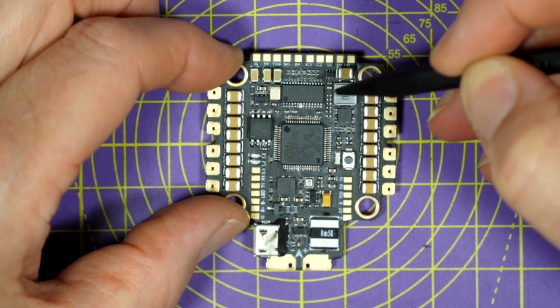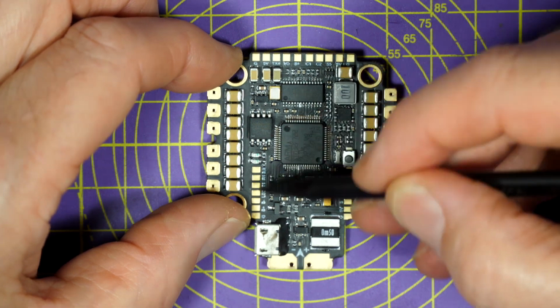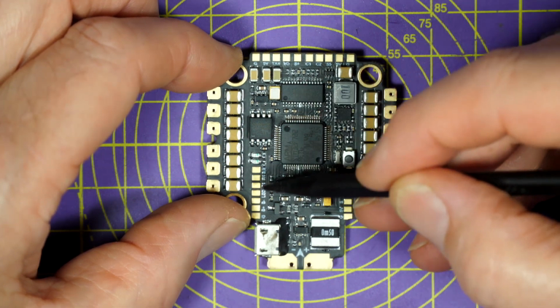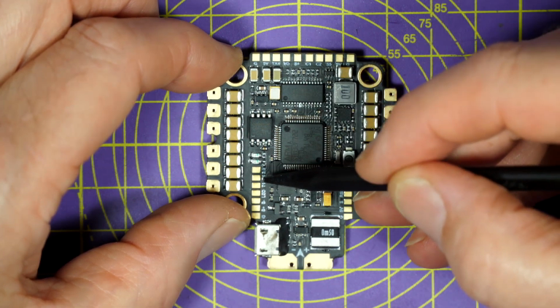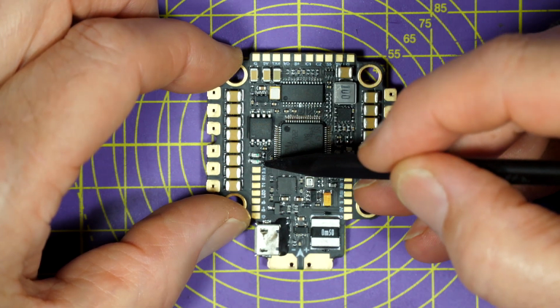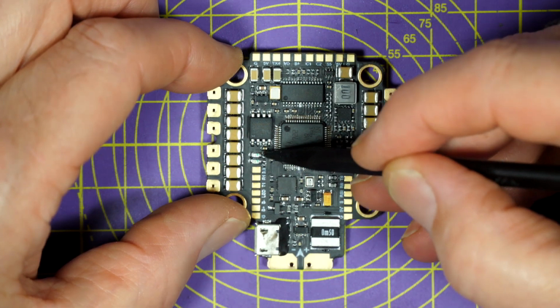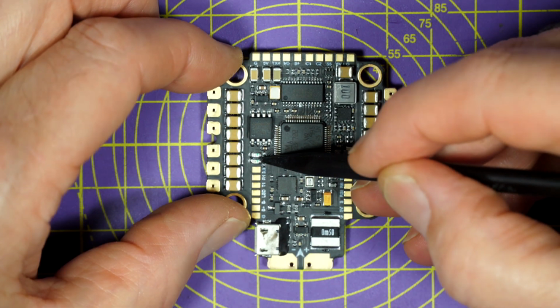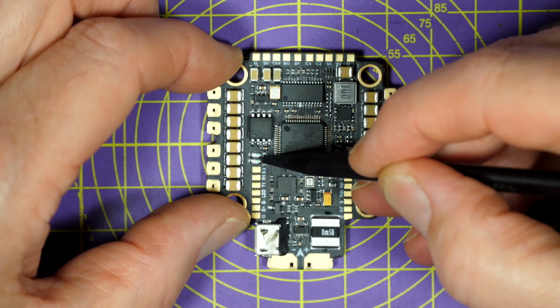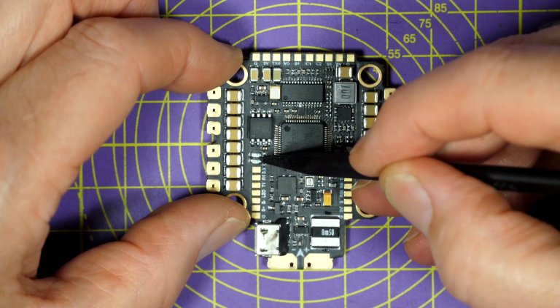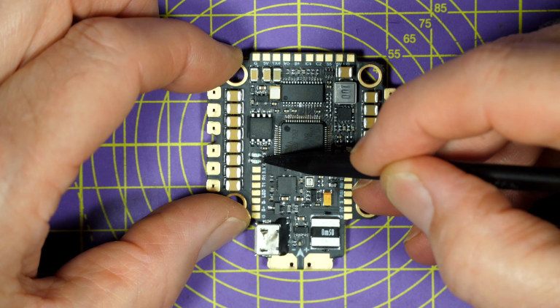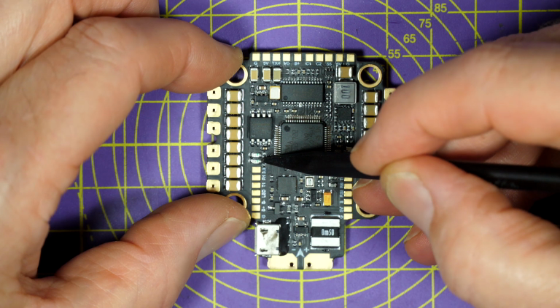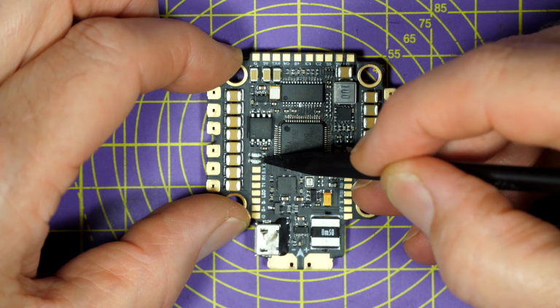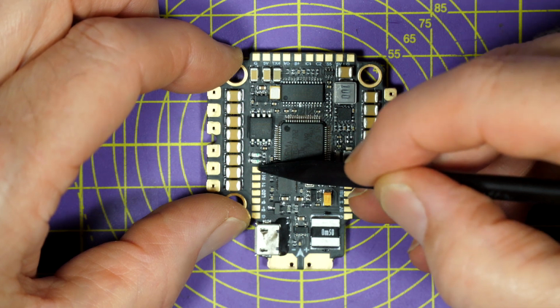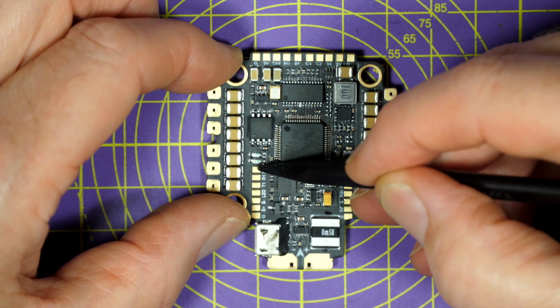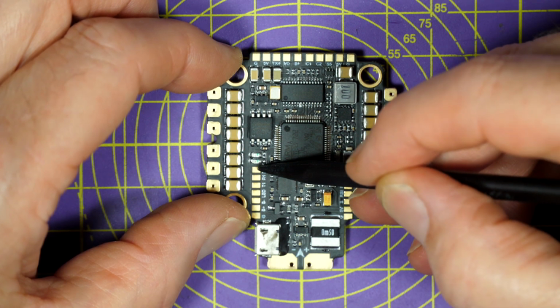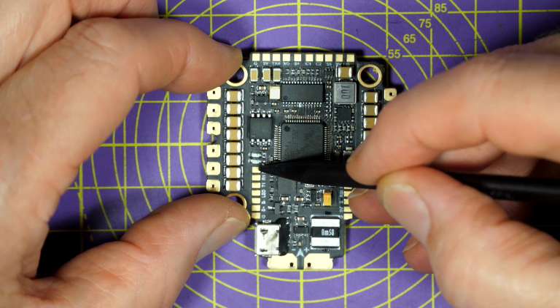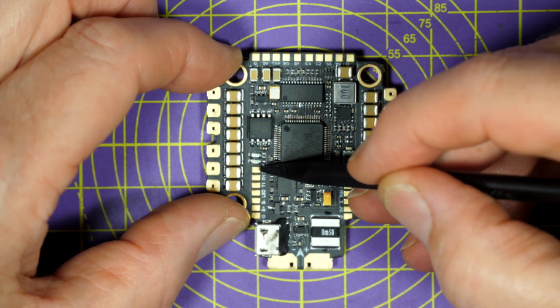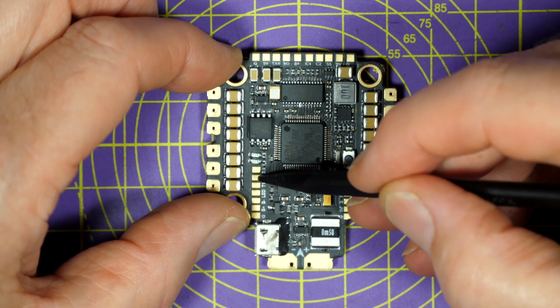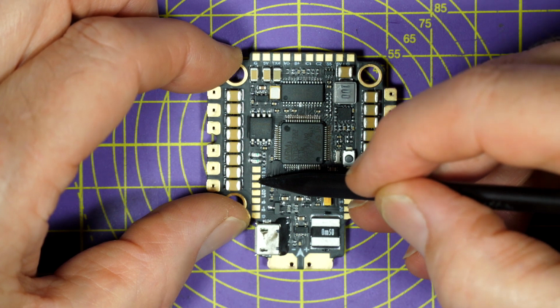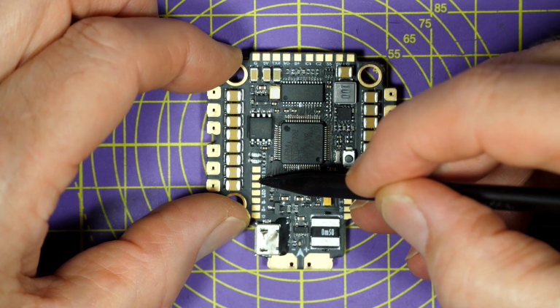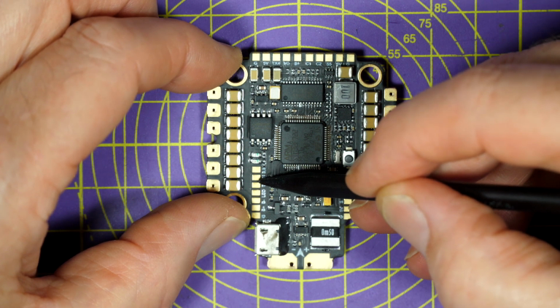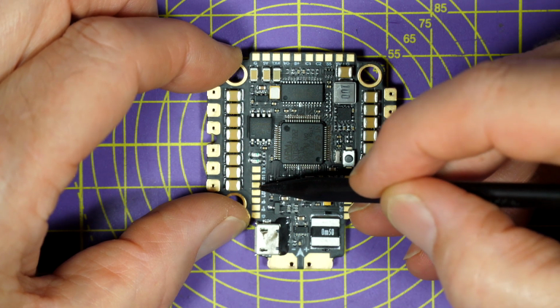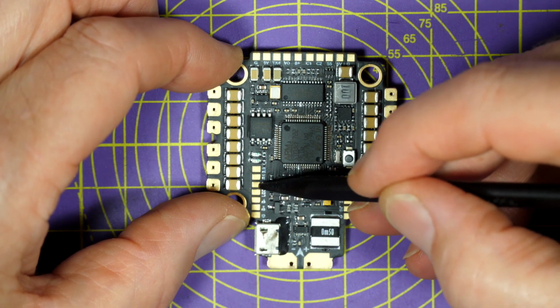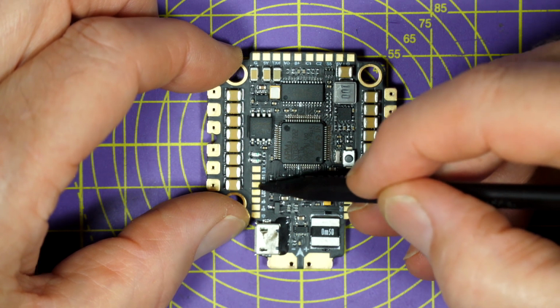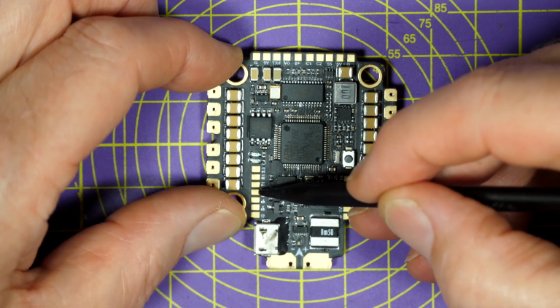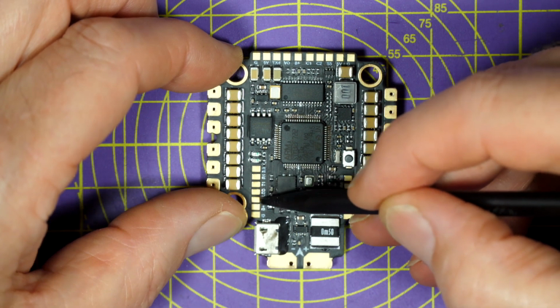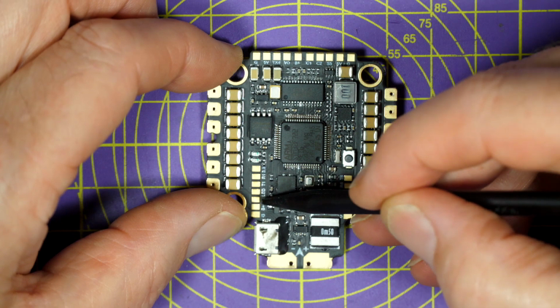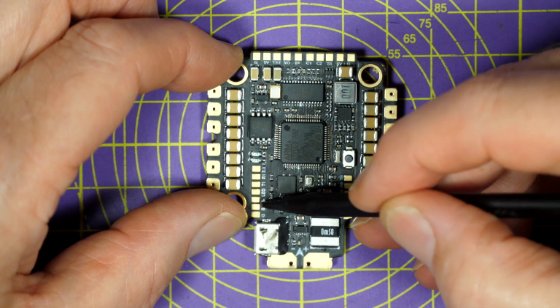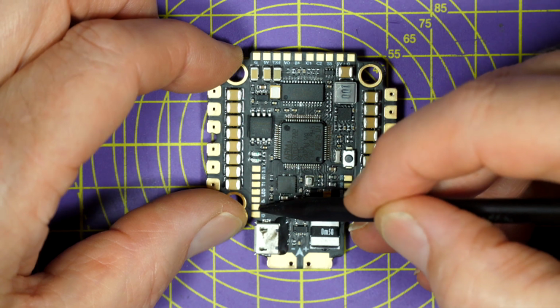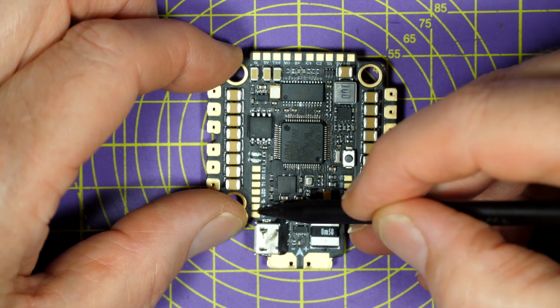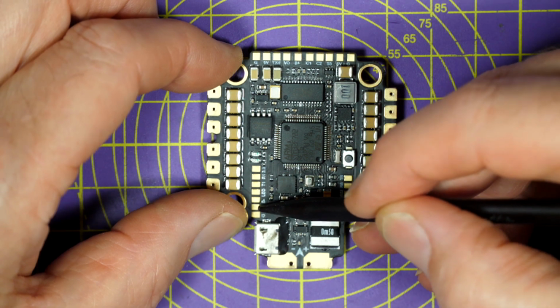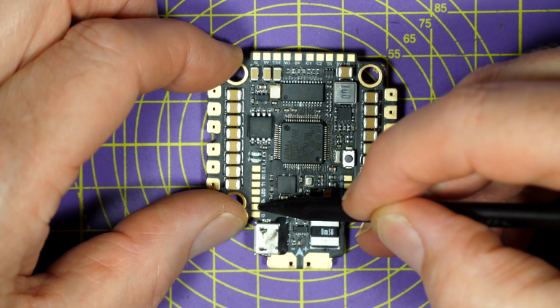Going down here, there's a 3 volt pad to power your Spektrum receiver, UART1, some LED serial and buzzer pads down at the bottom.